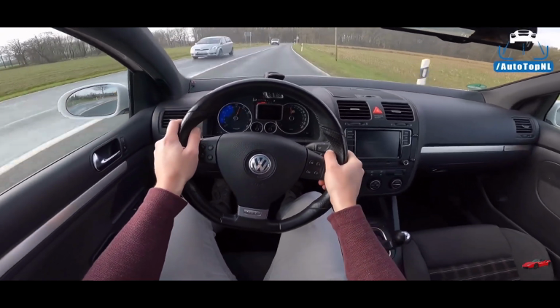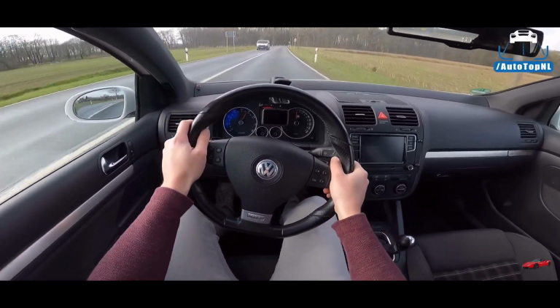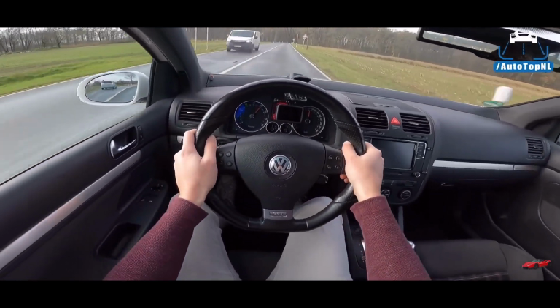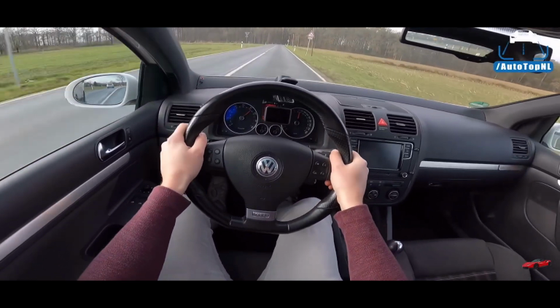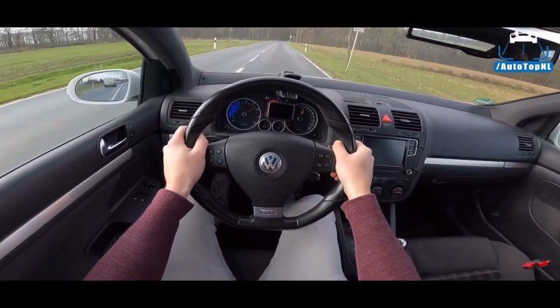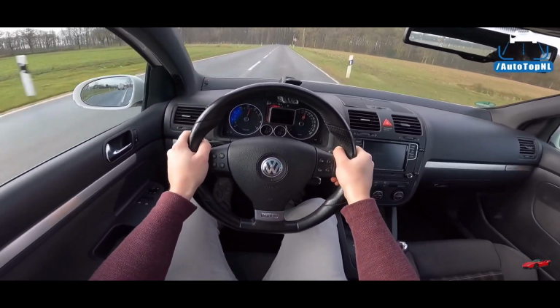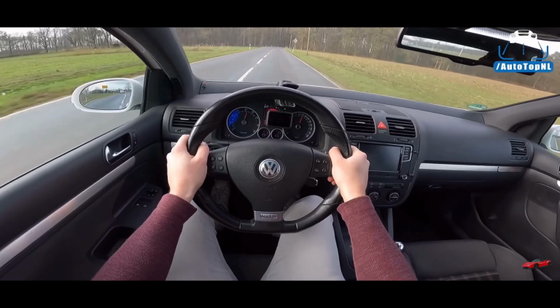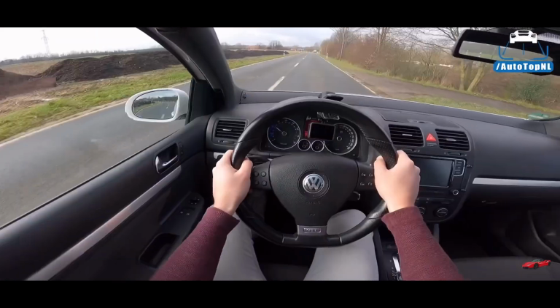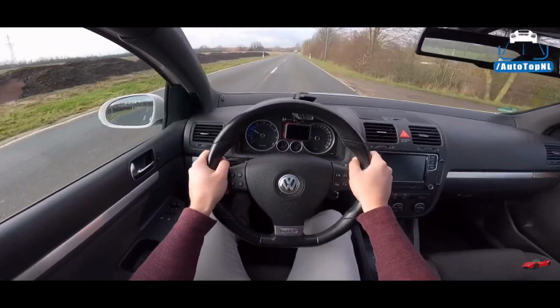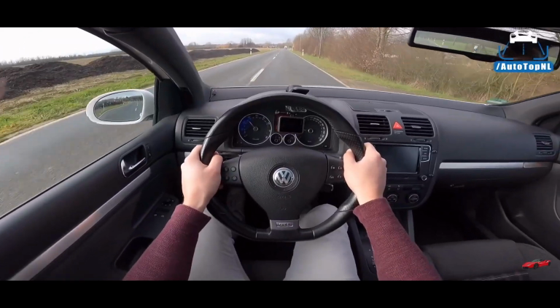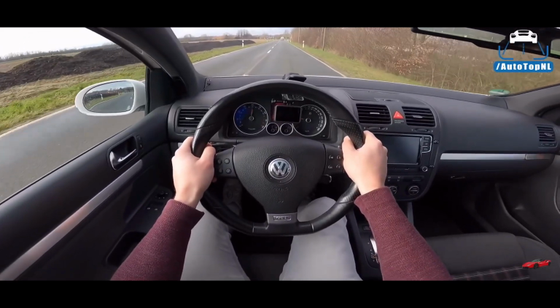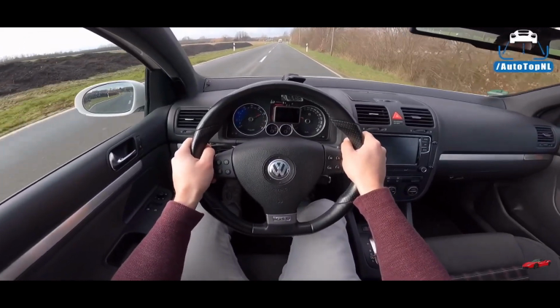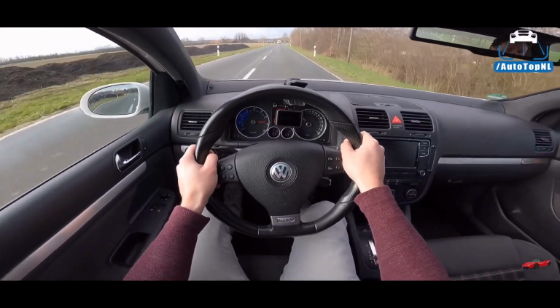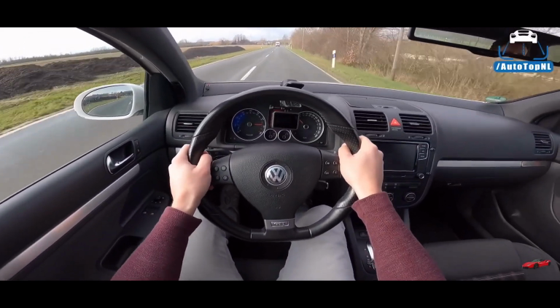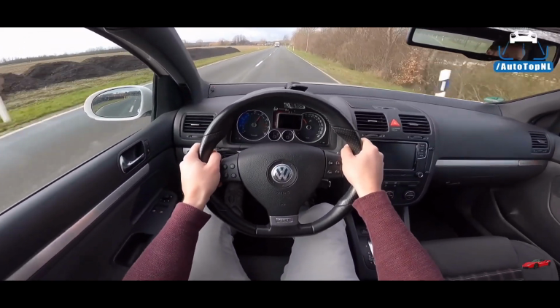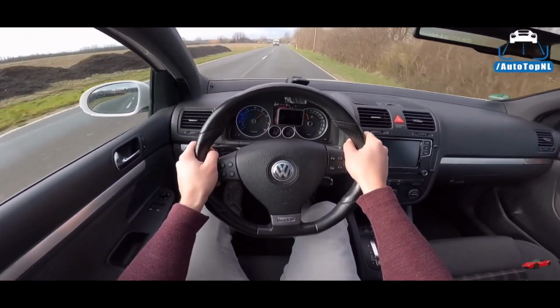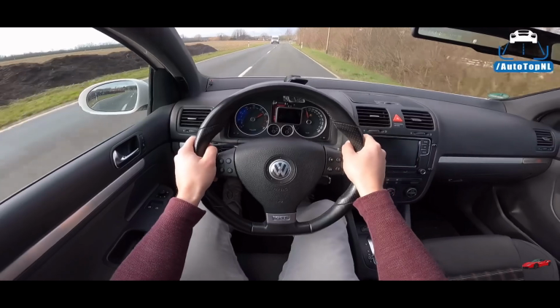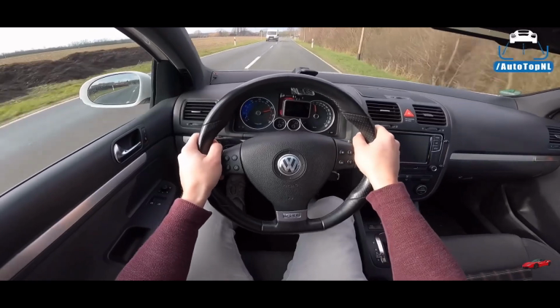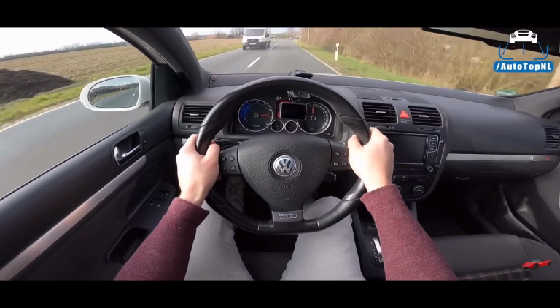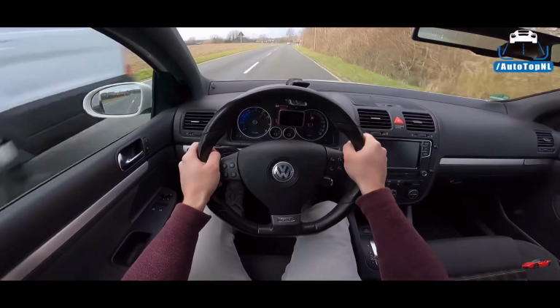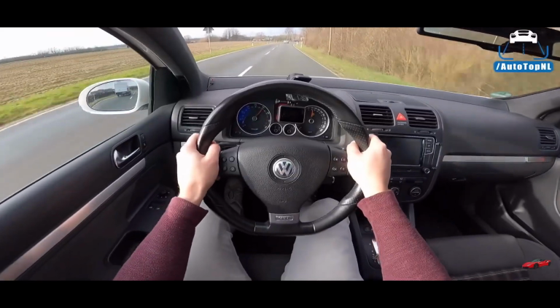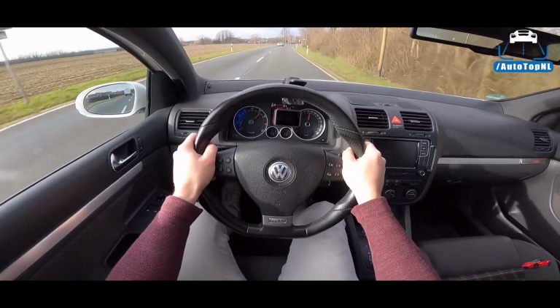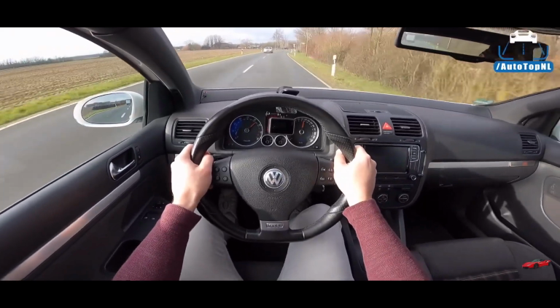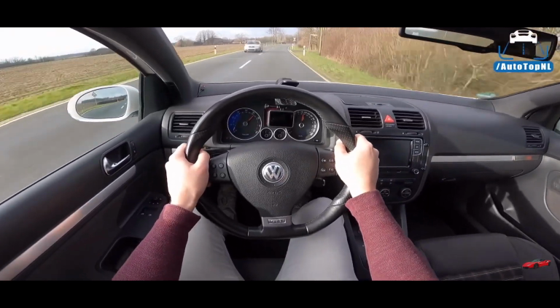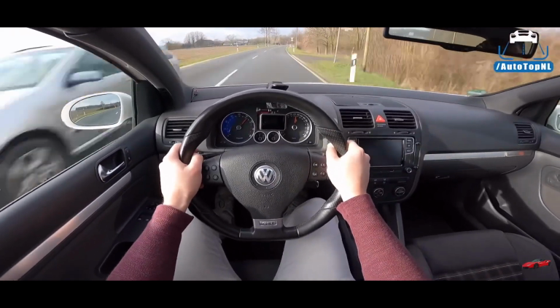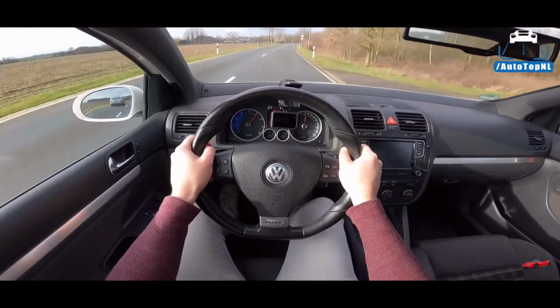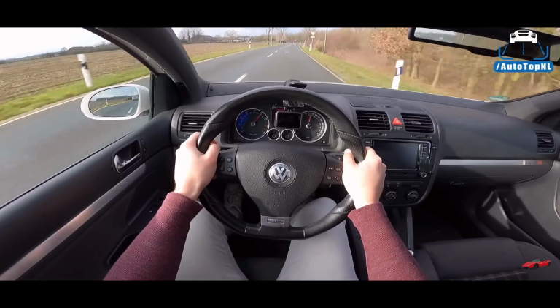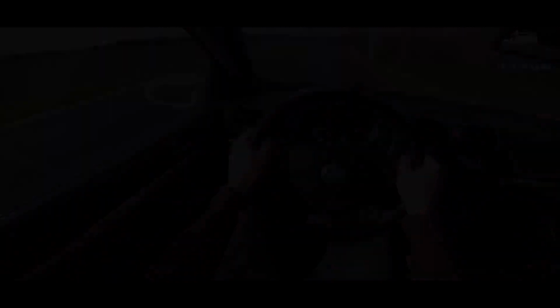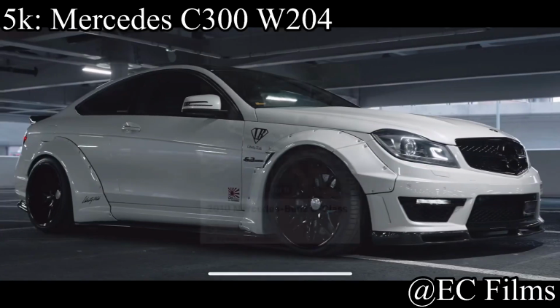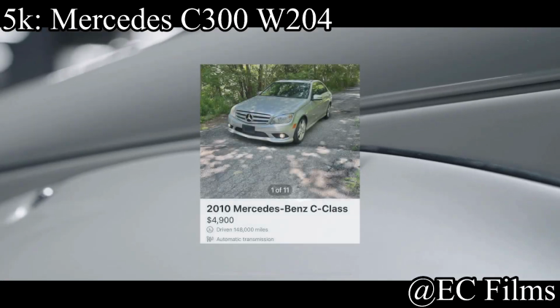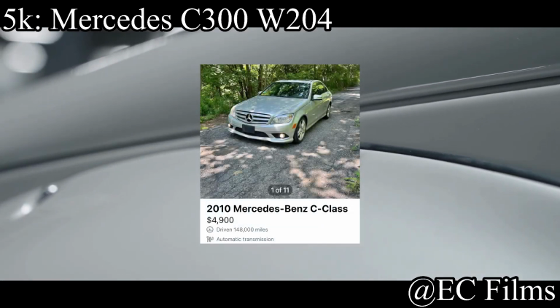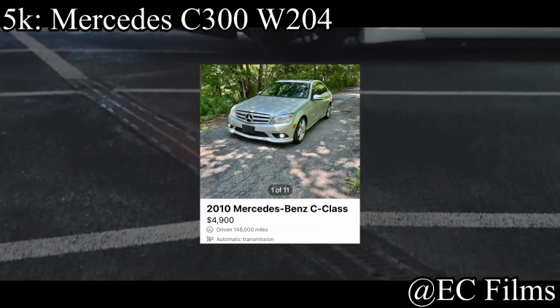The Mark VI is newer, so it probably has better suspension, handling components, brakes, or it's lighter. But I love GTIs, and the Mark V is just a great car for the price.